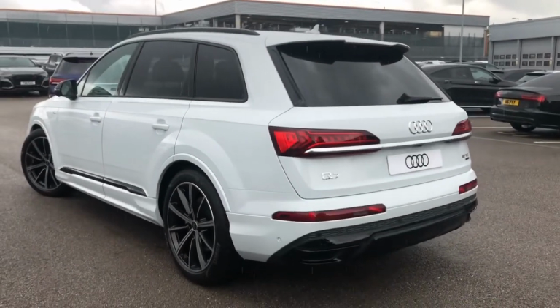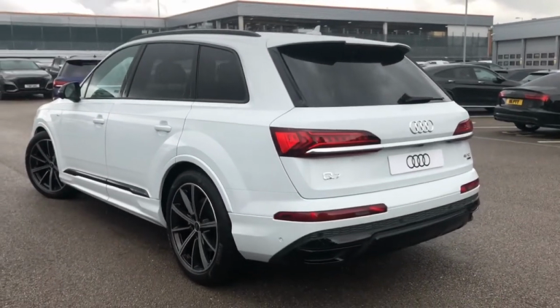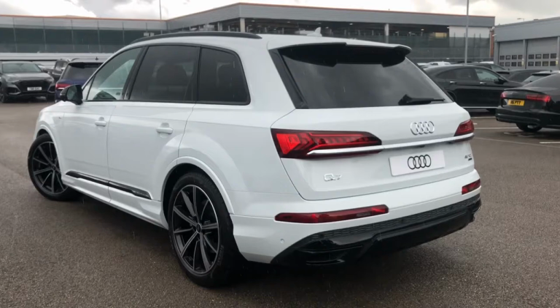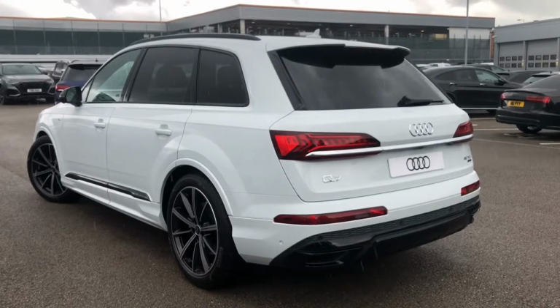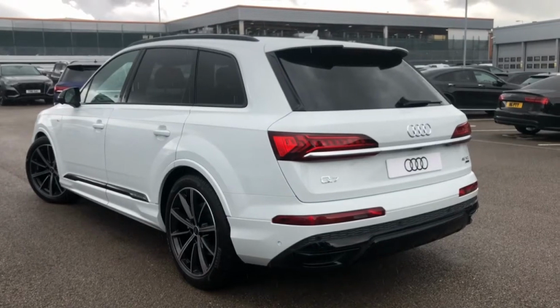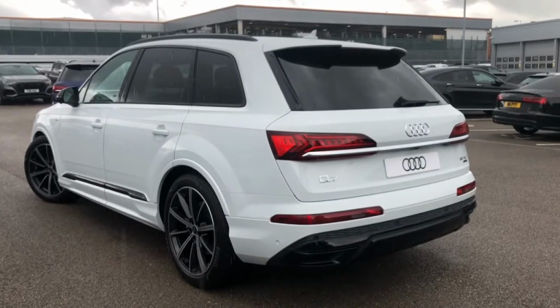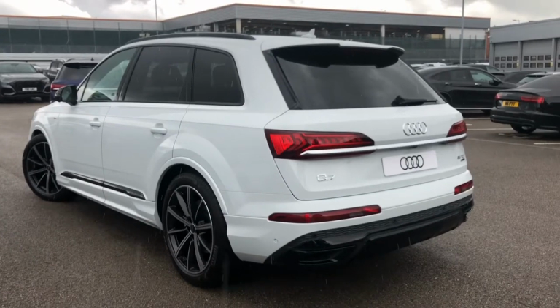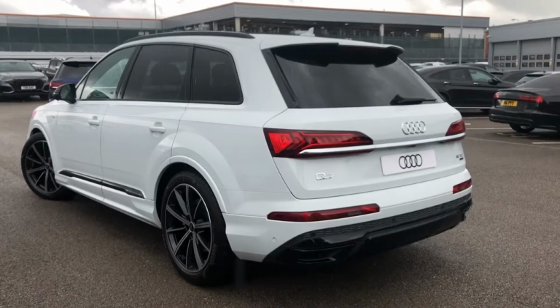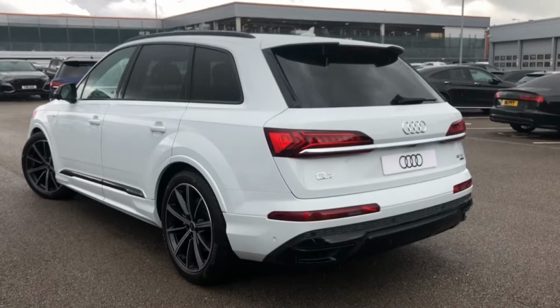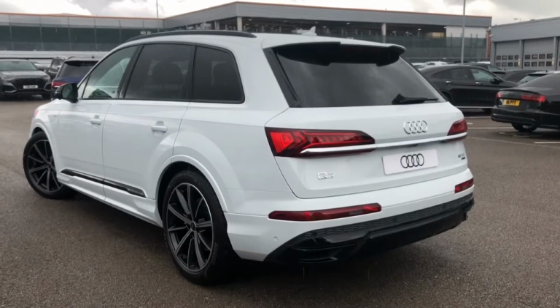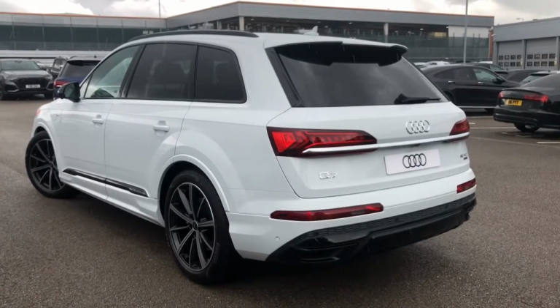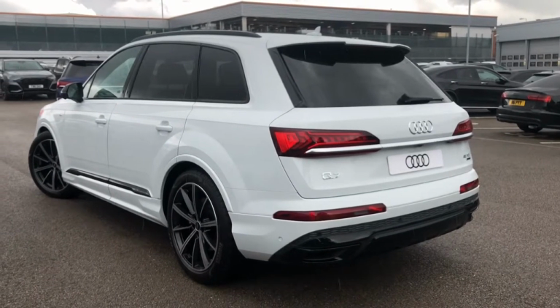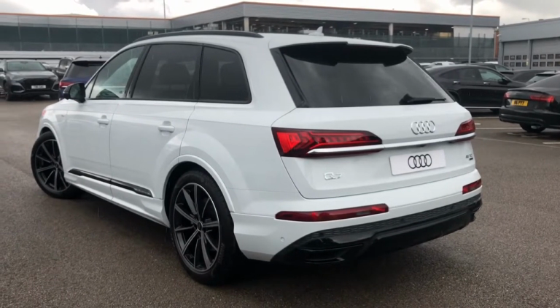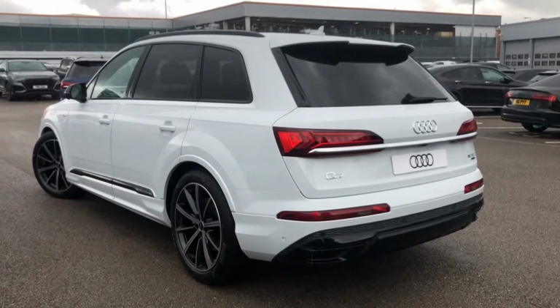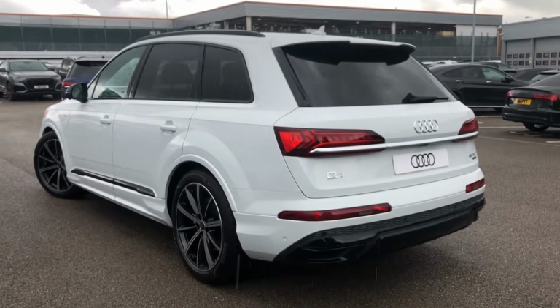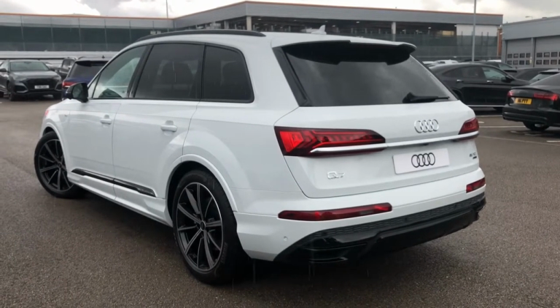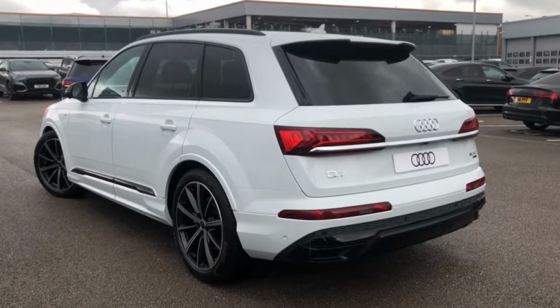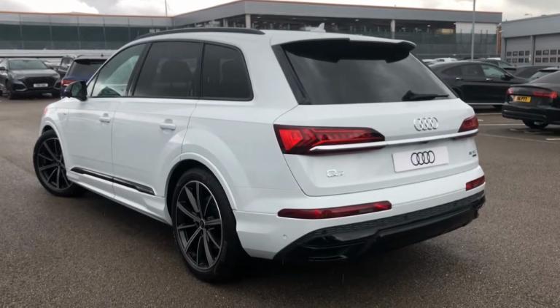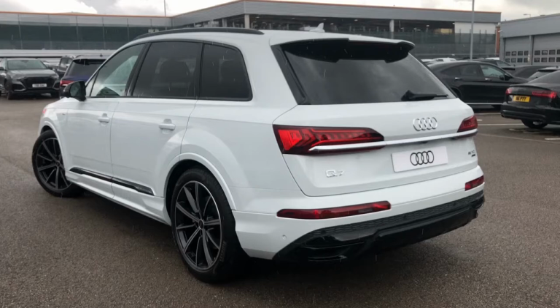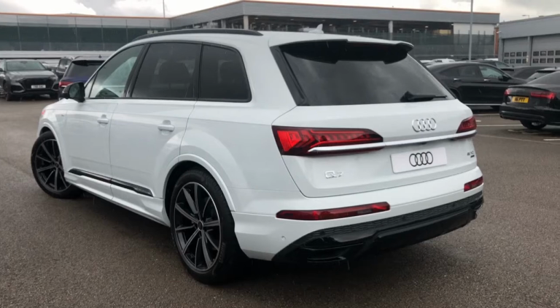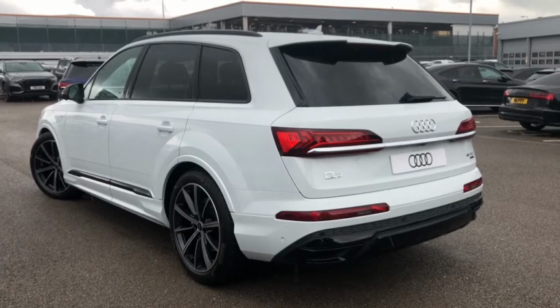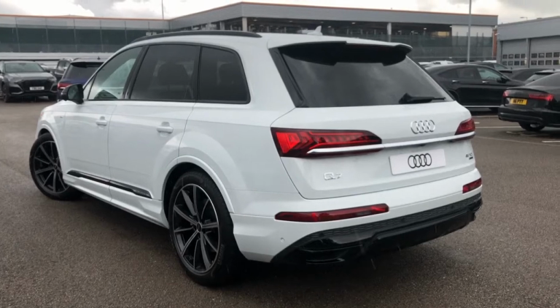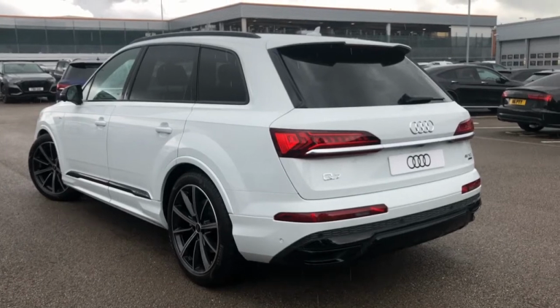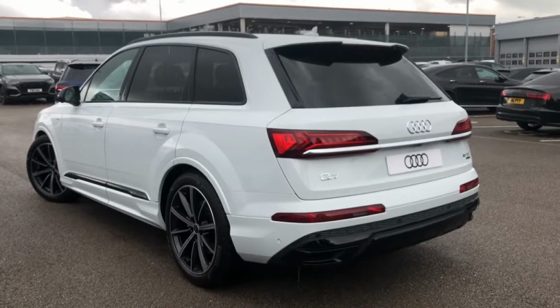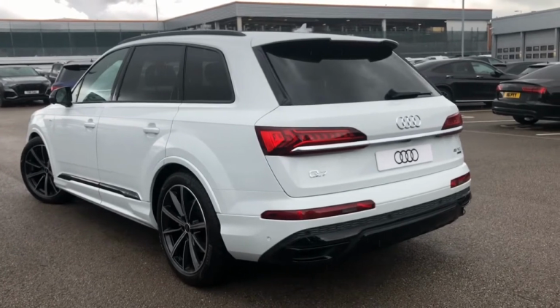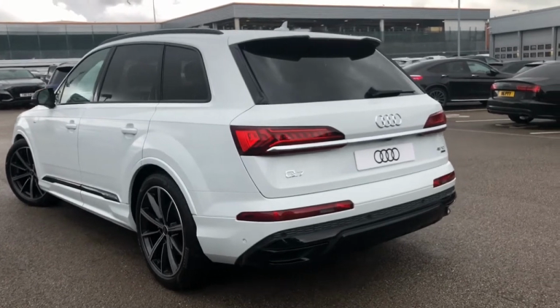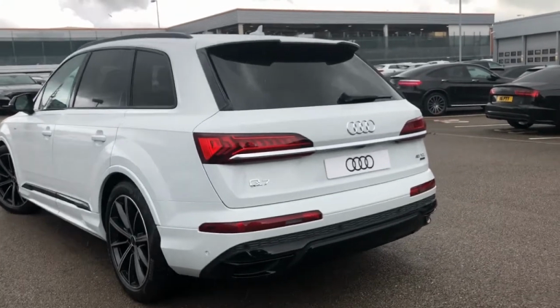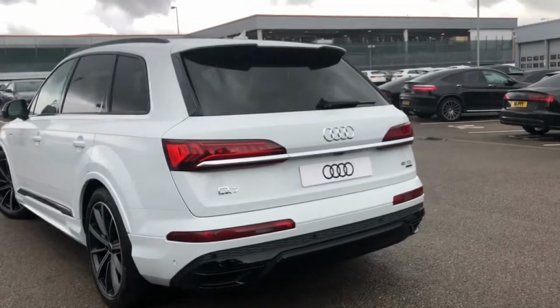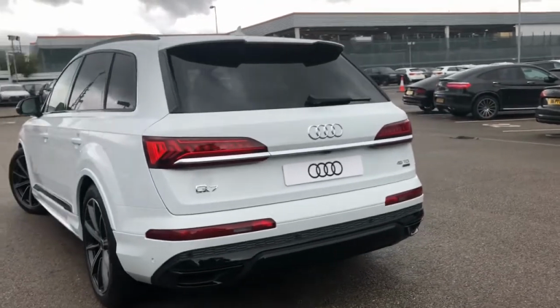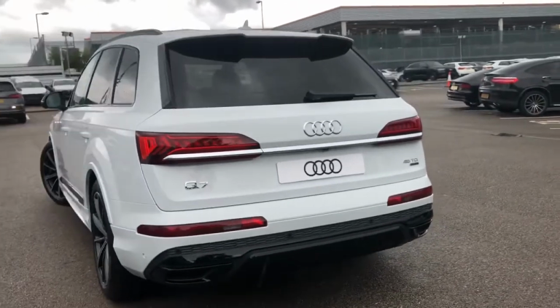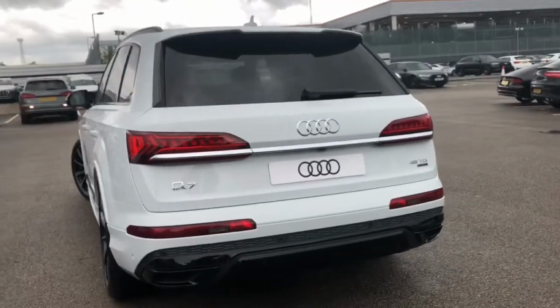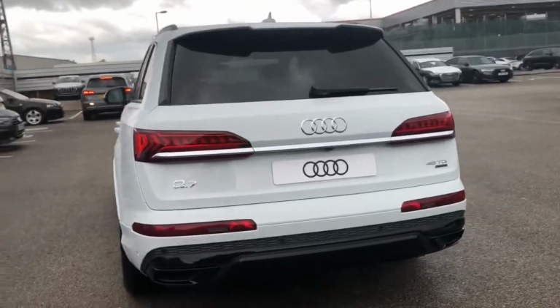This Q7 does feature a rear view camera as well as front and rear parking sensors, which makes manoeuvring and parking it incredibly easy. As we make our way around to the back, it does also come with dynamic rear indicators.